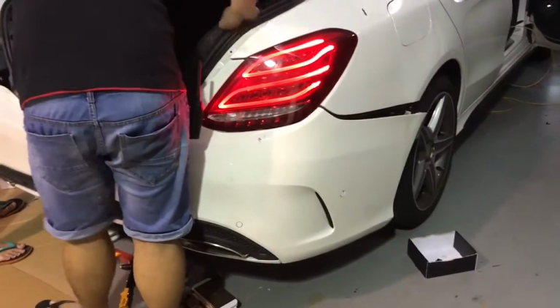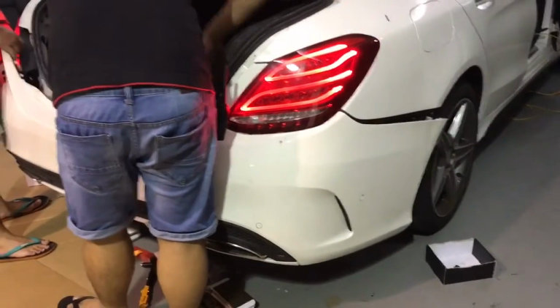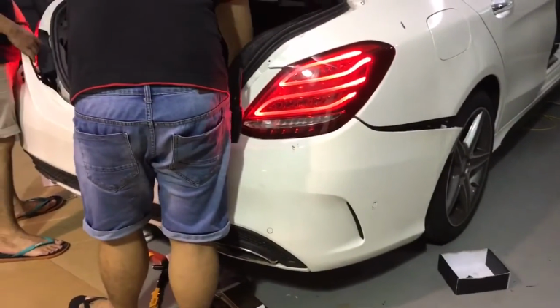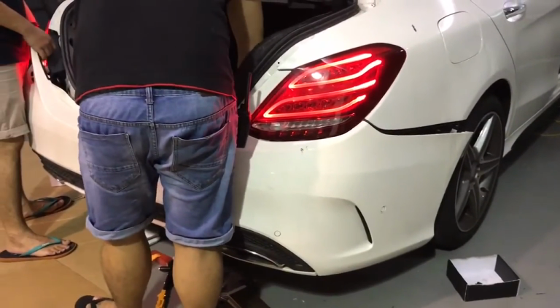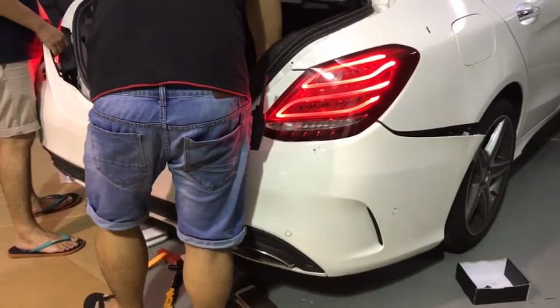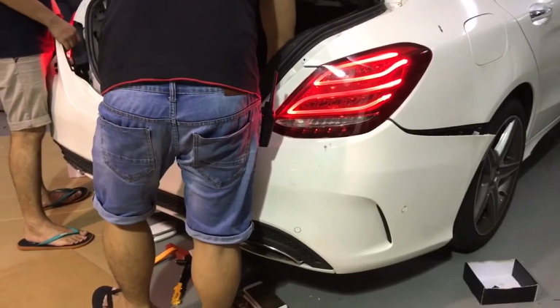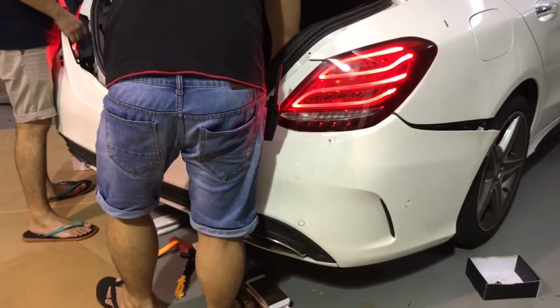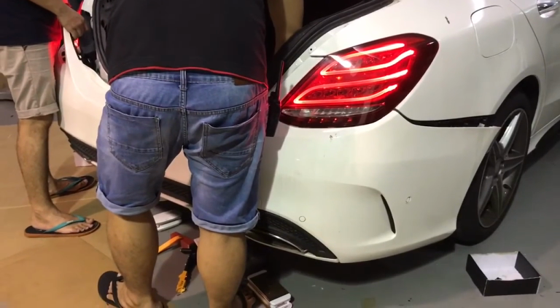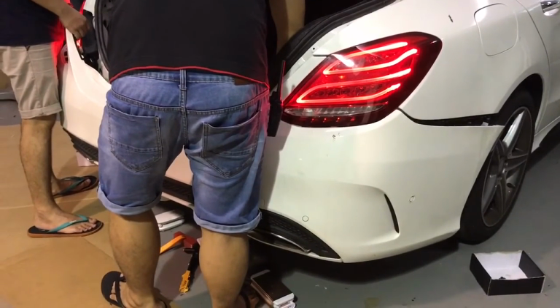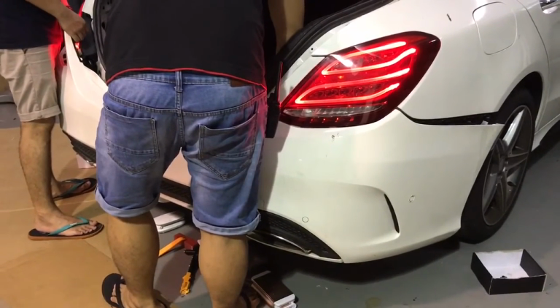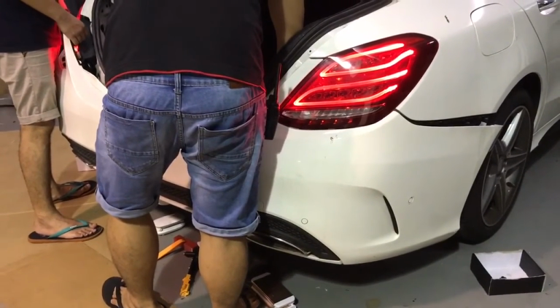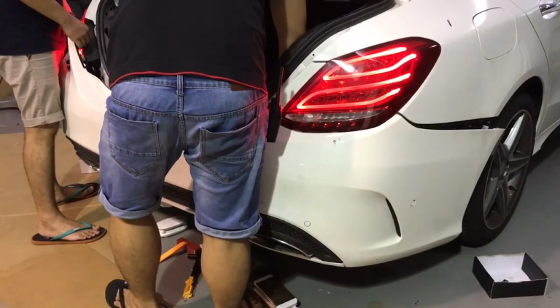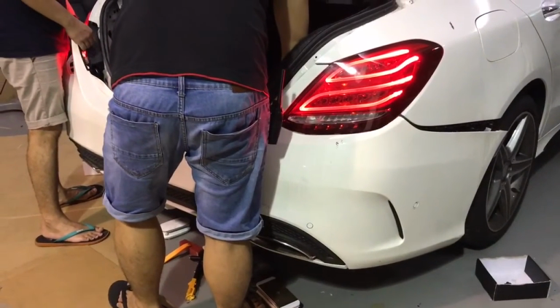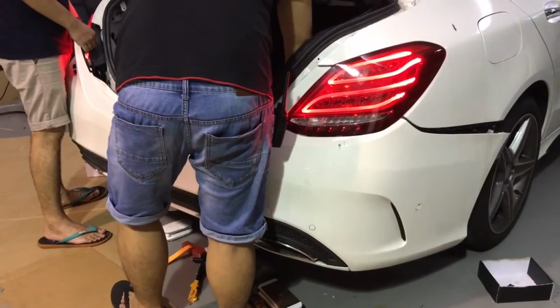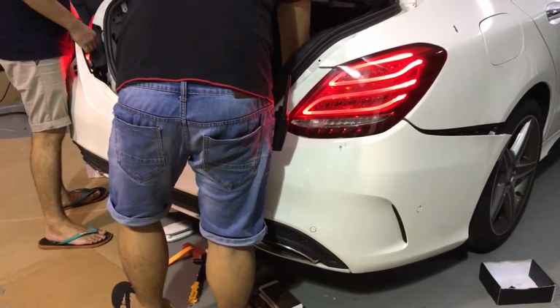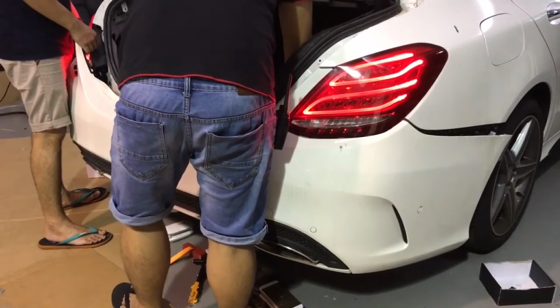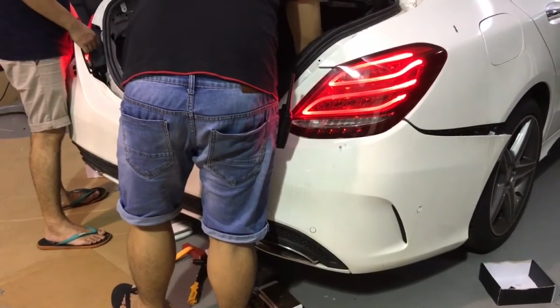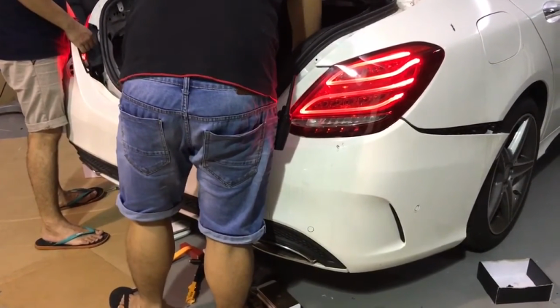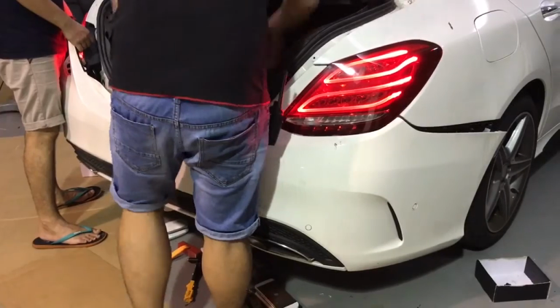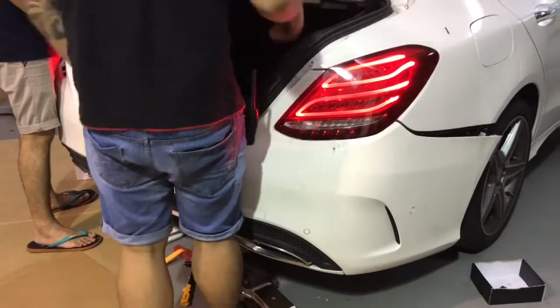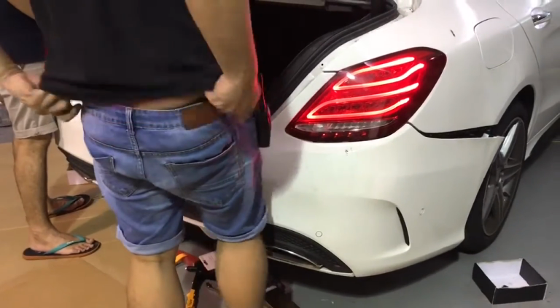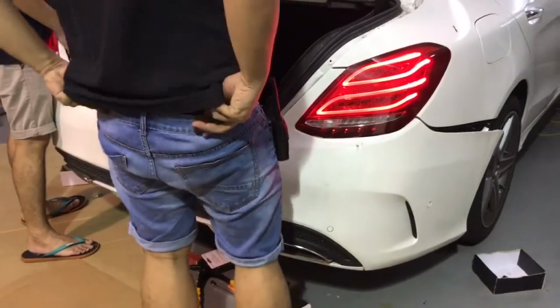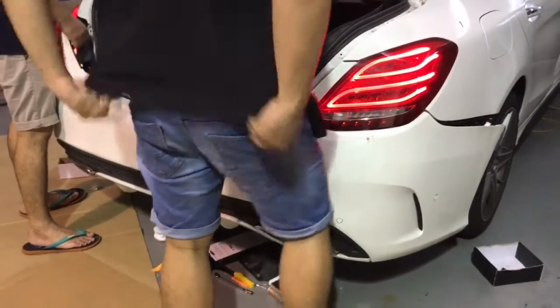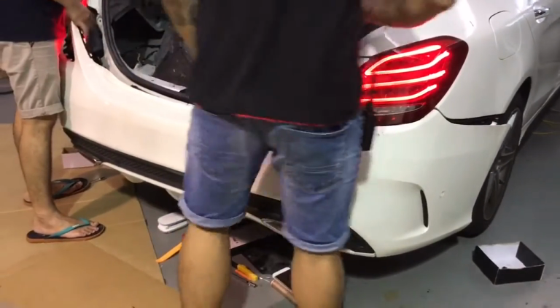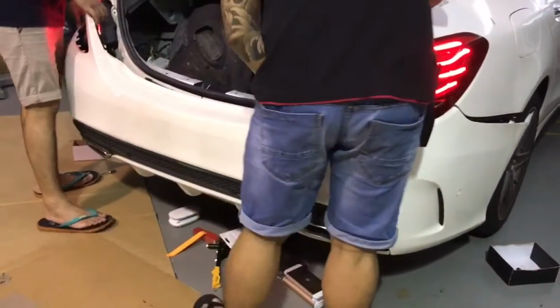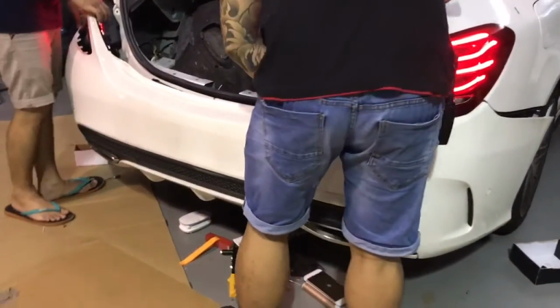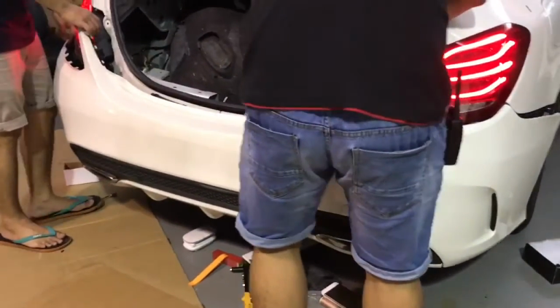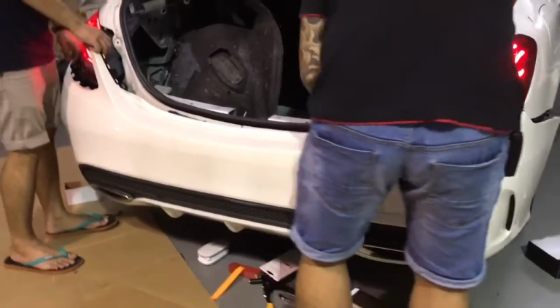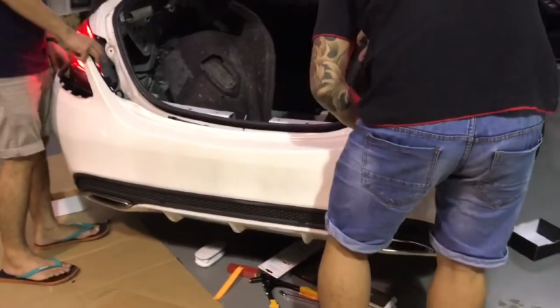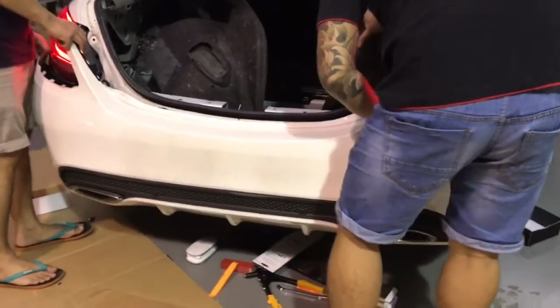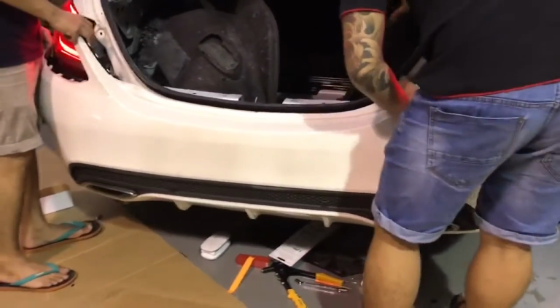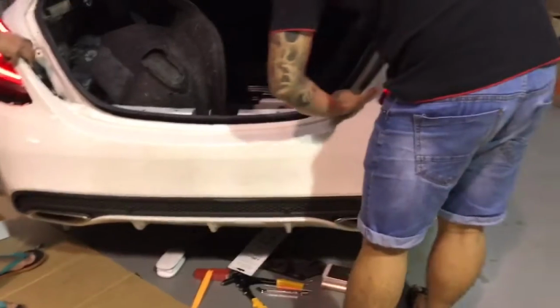Today we installed the so-called hands-free access — that's the official name of this feature. But we usually call it the kick open.